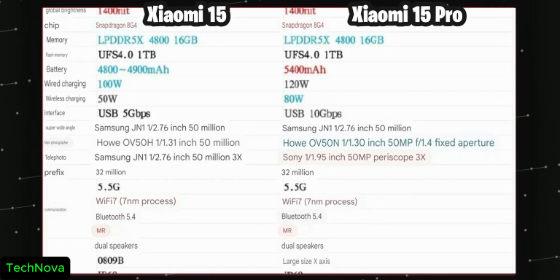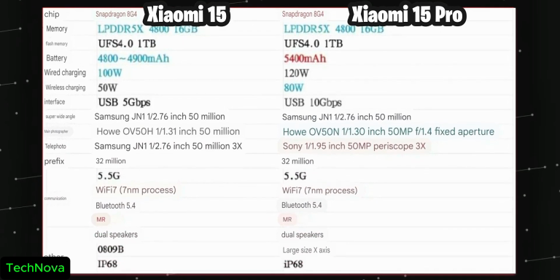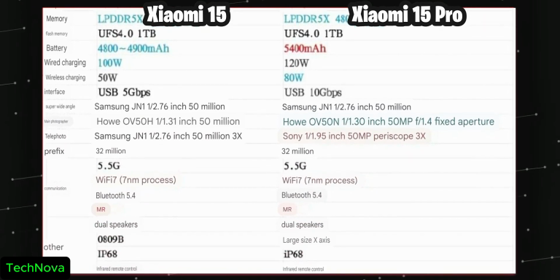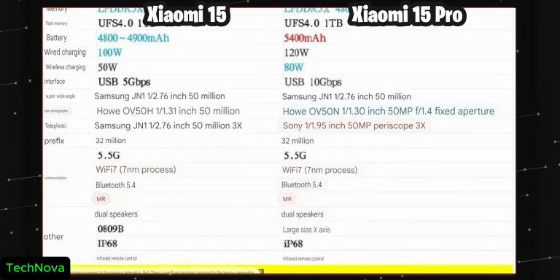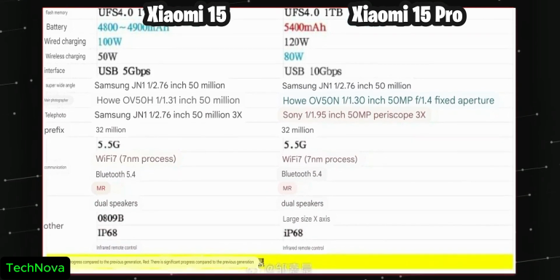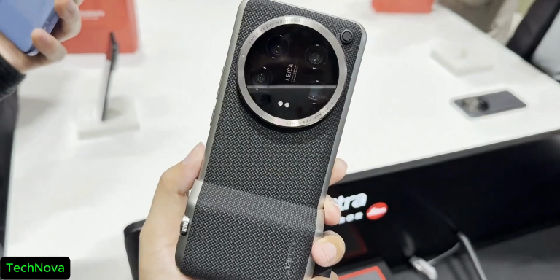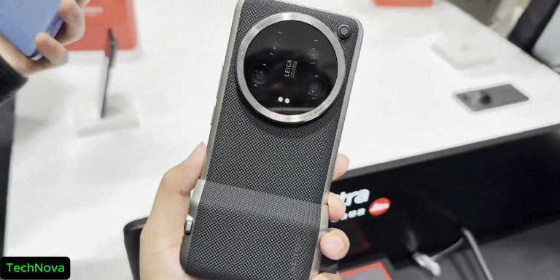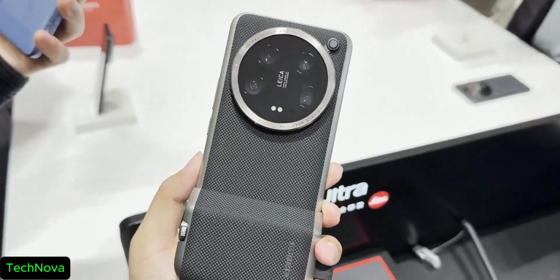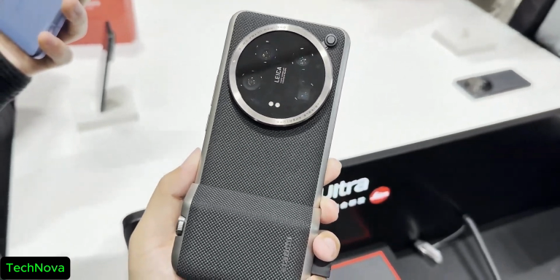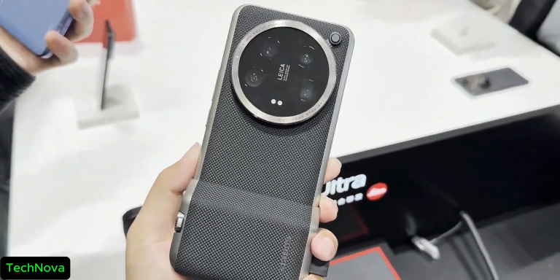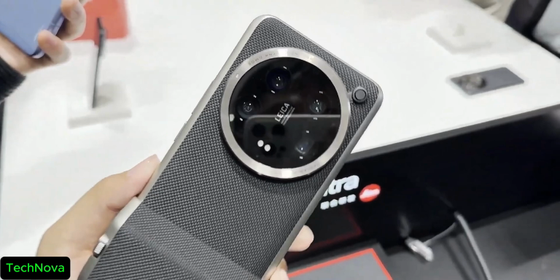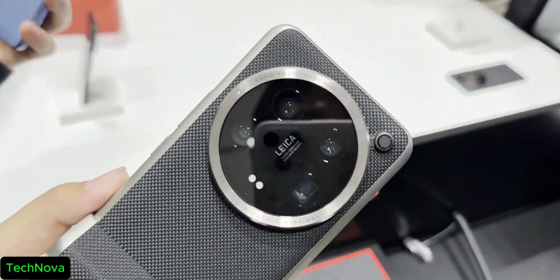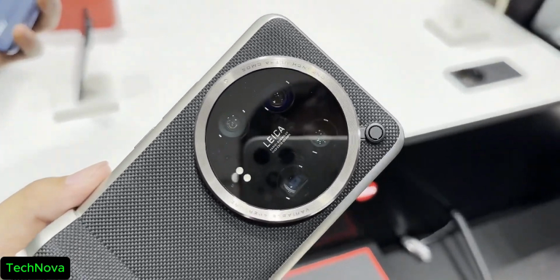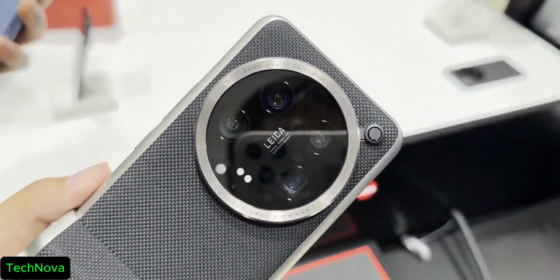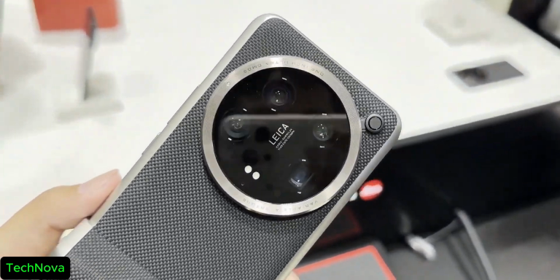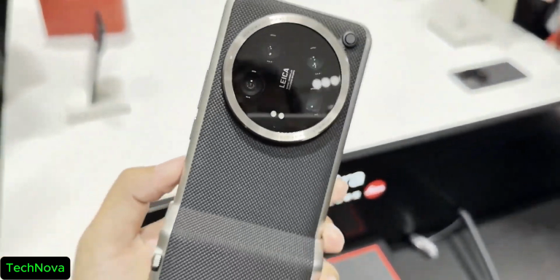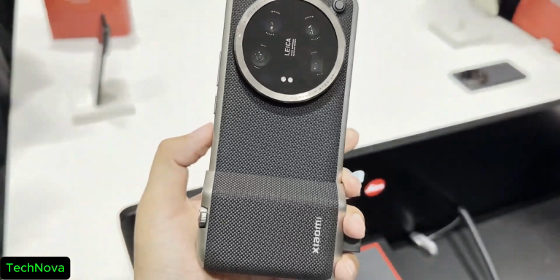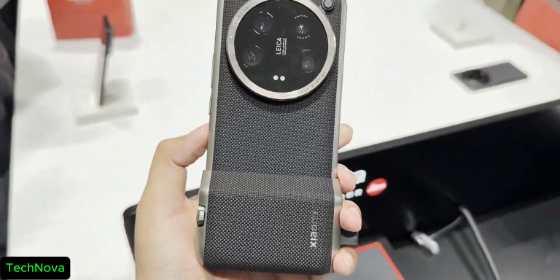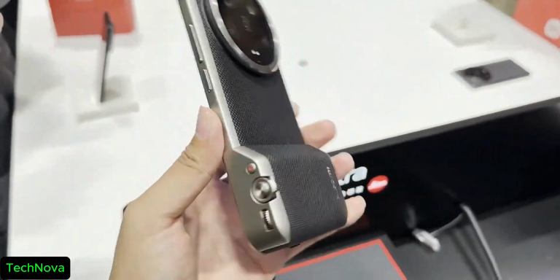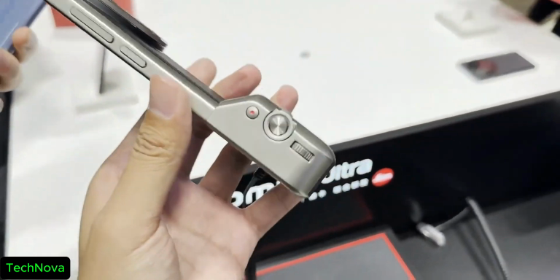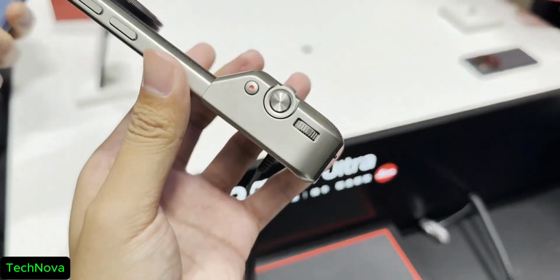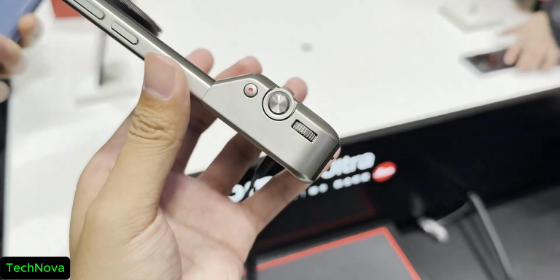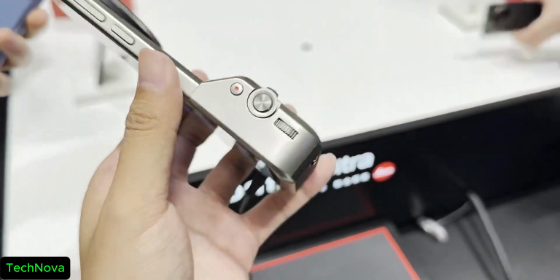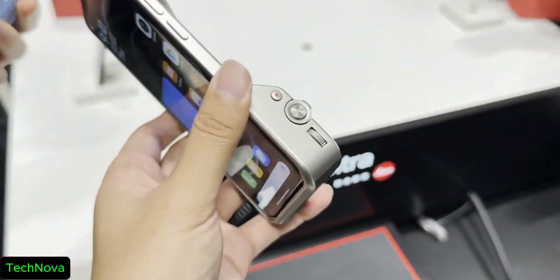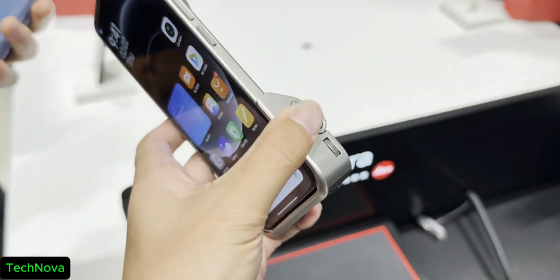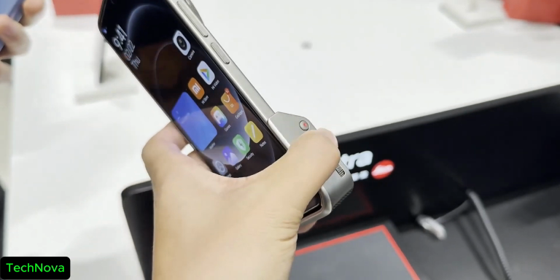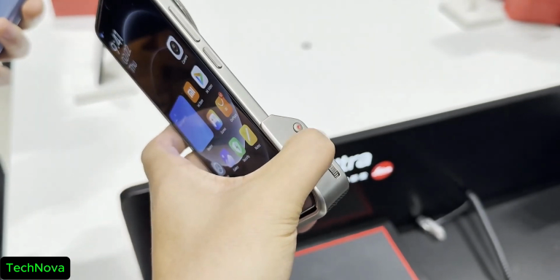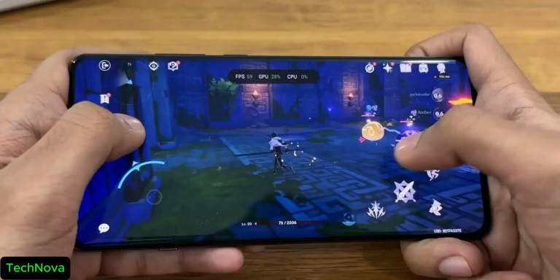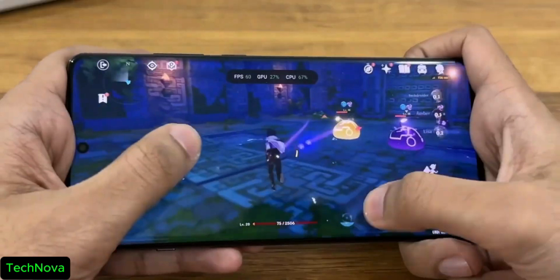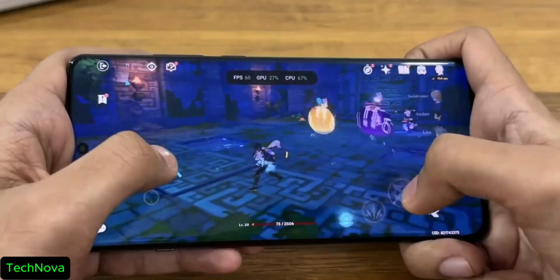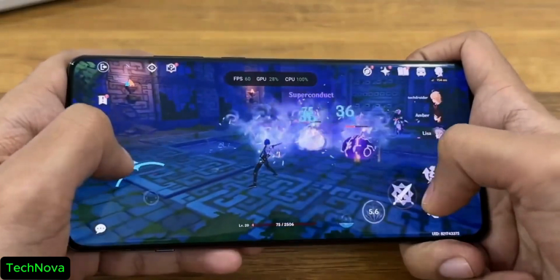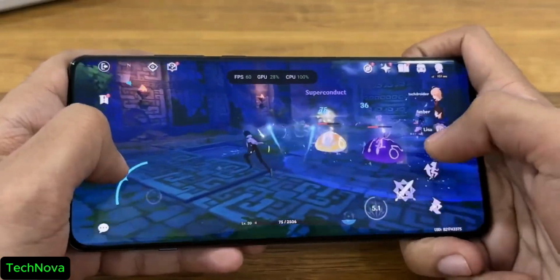The Xiaomi 15 Ultra is gonna be powerful as well, but we don't have any specifications about this device yet. The highlight of the Xiaomi 15 series is gonna be the Qualcomm 8 Gen 4 powerful chipset and HyperOS 2.0.